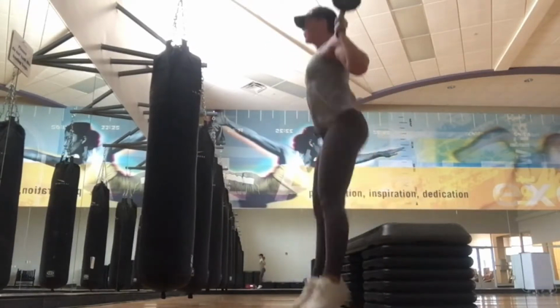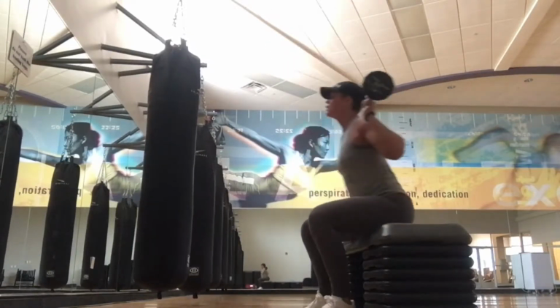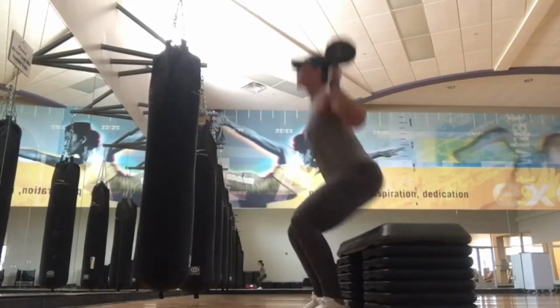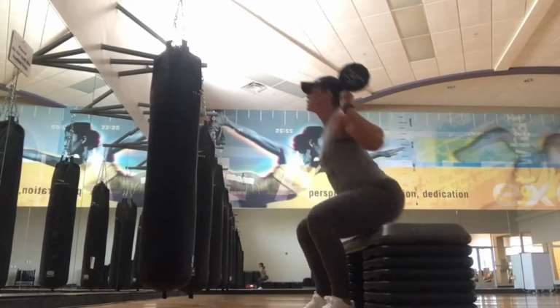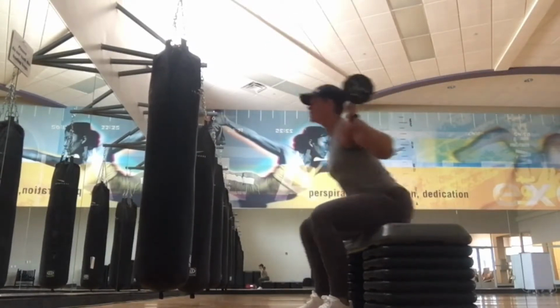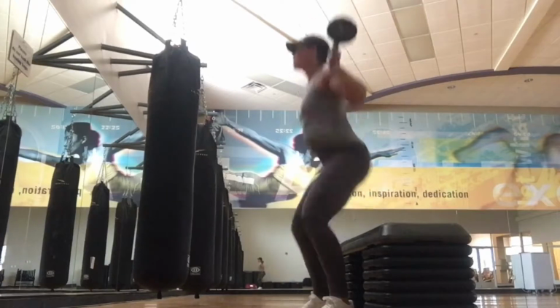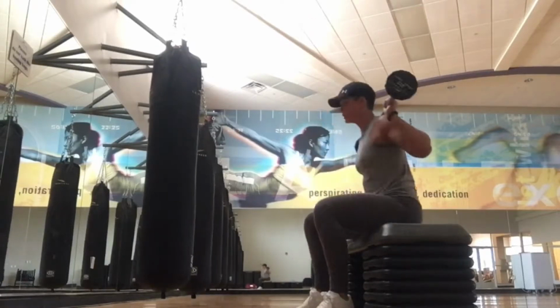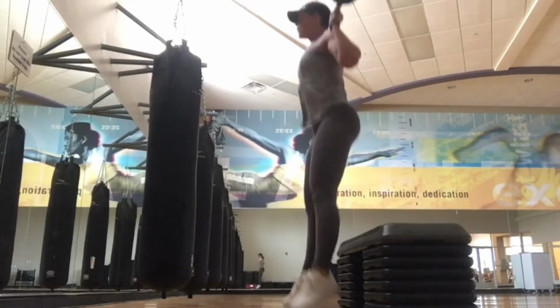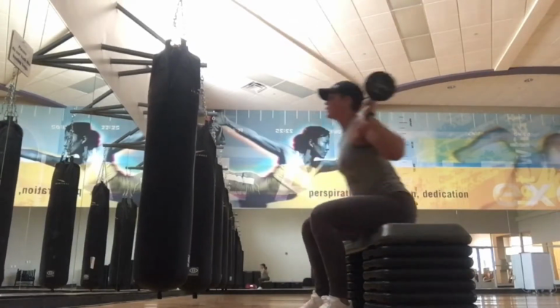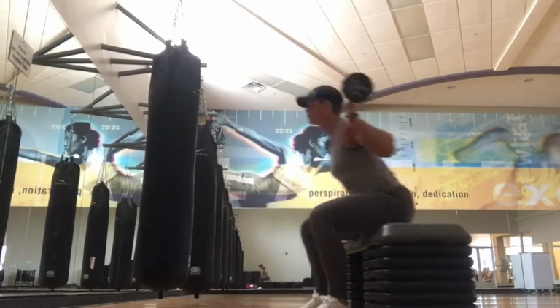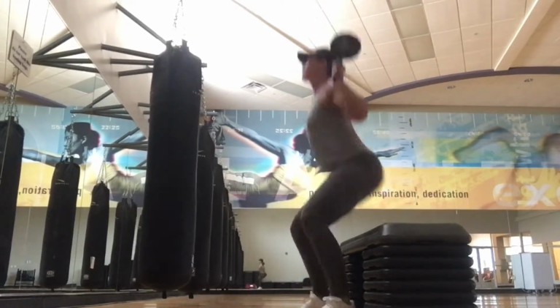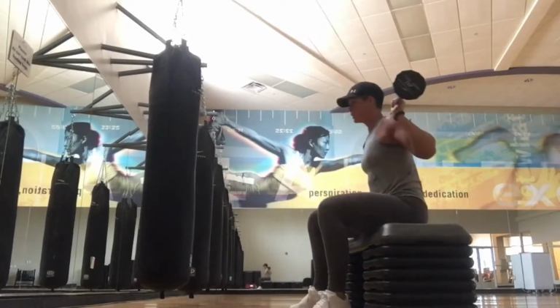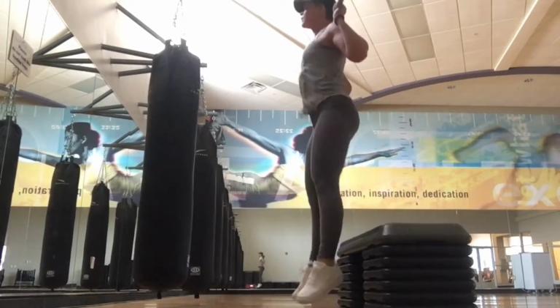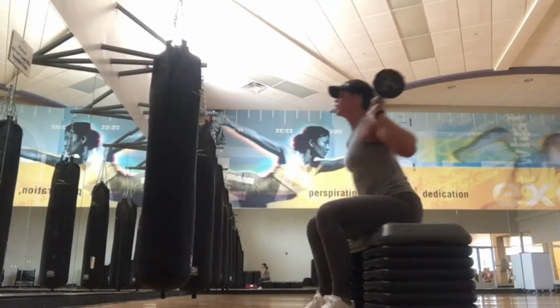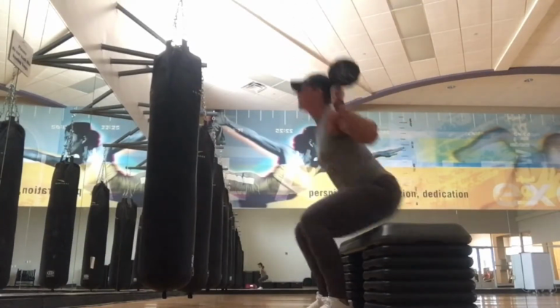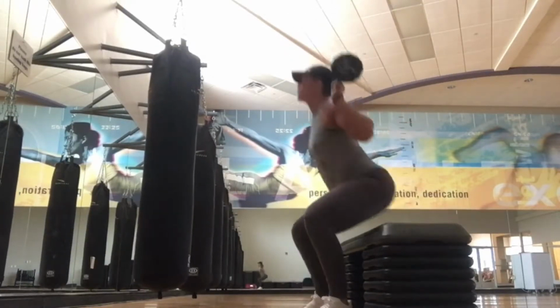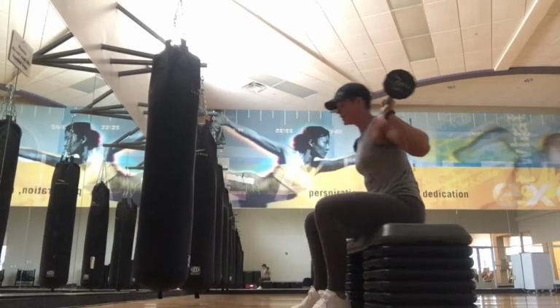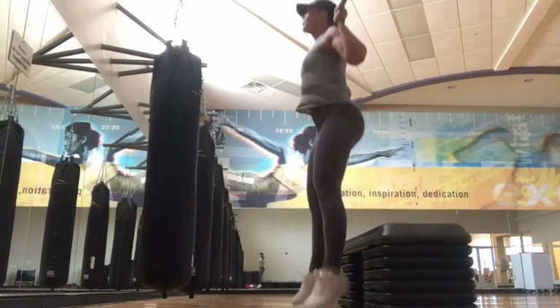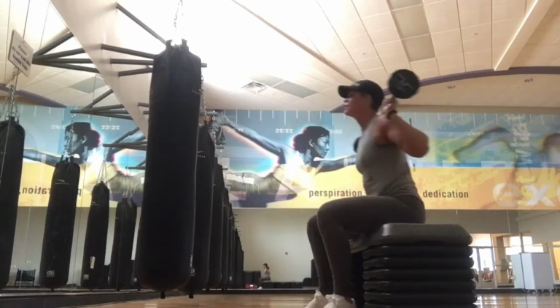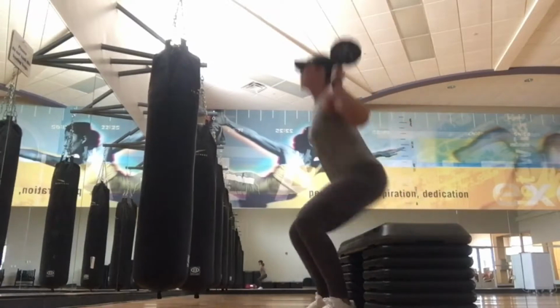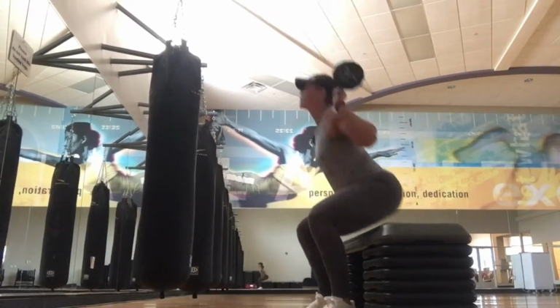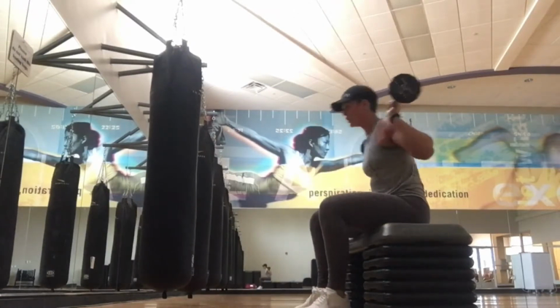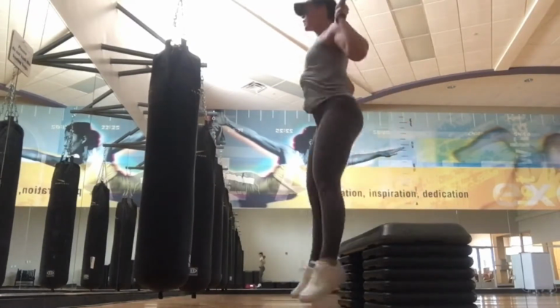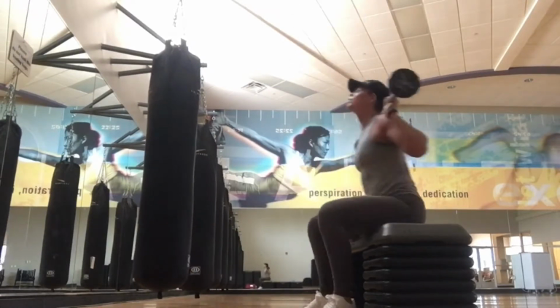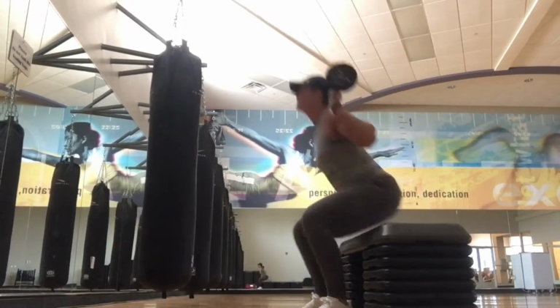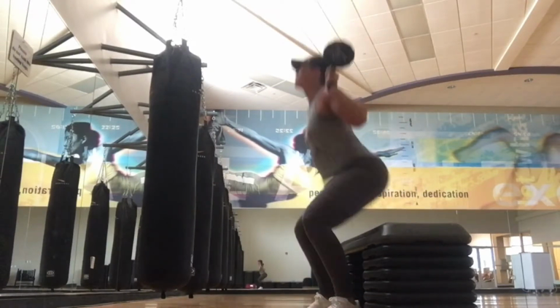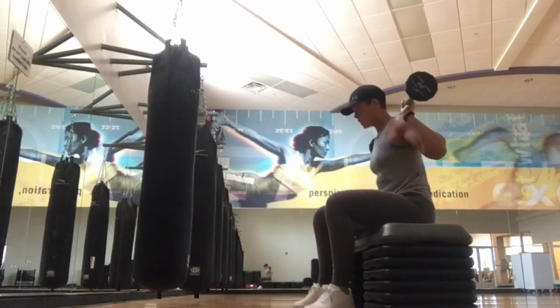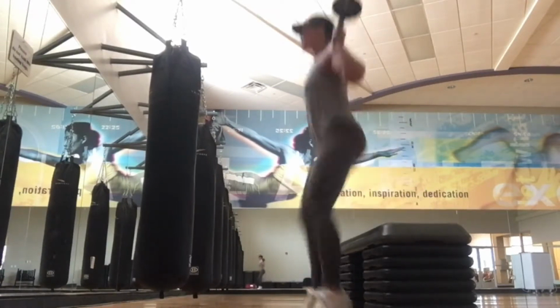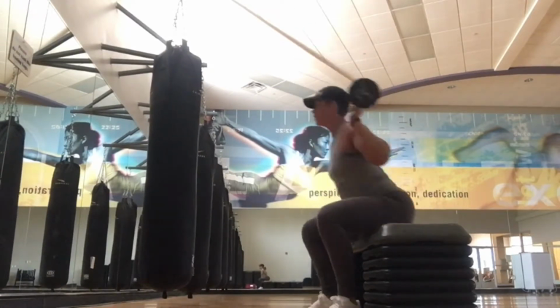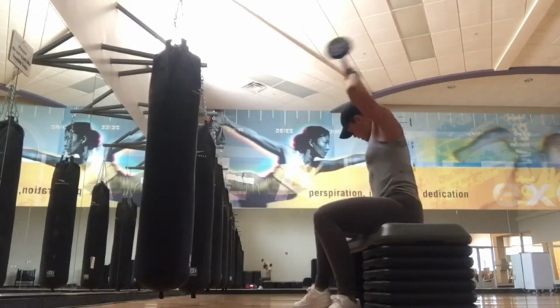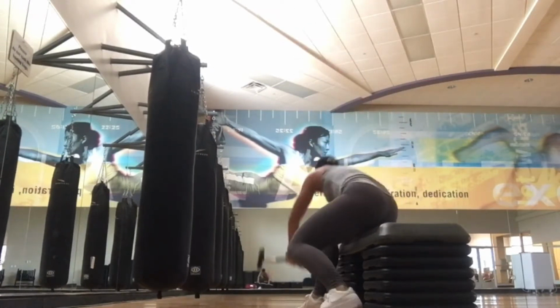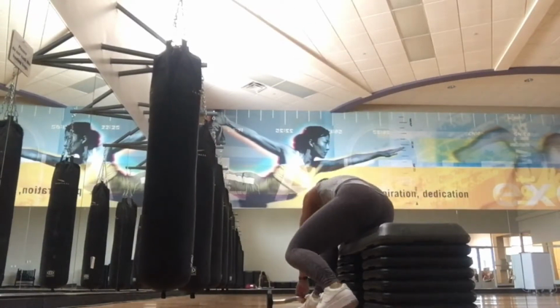Right after that, I grabbed the bar again and went into weighted assisted jump squats. You're sitting back into it and exploding up. These were very challenging — if you're new at this, drop the weight and just do them with your own body weight.